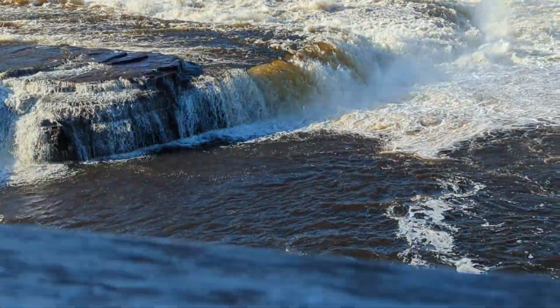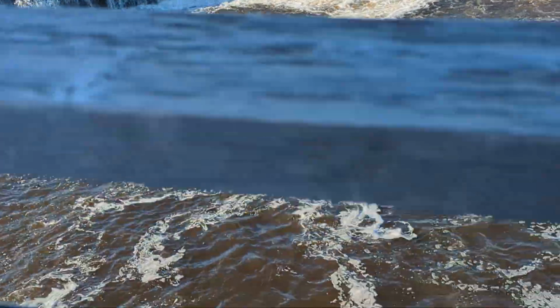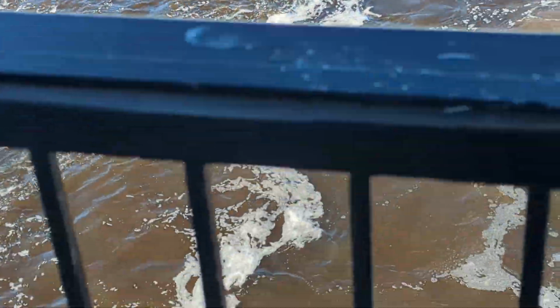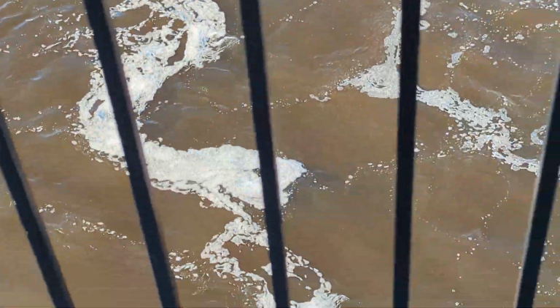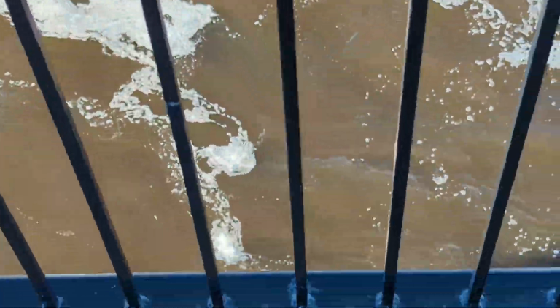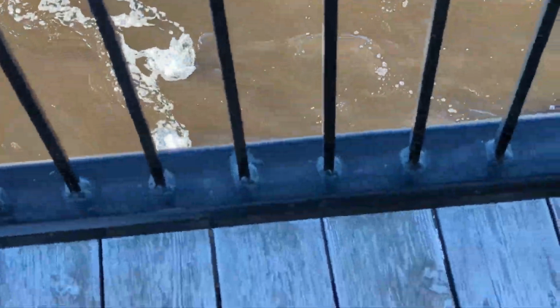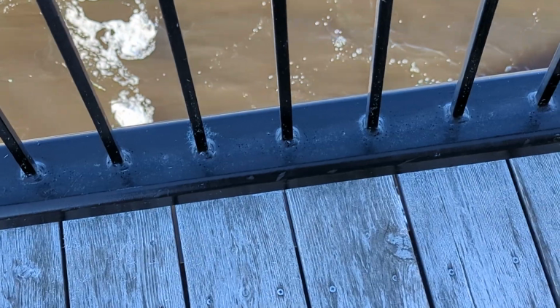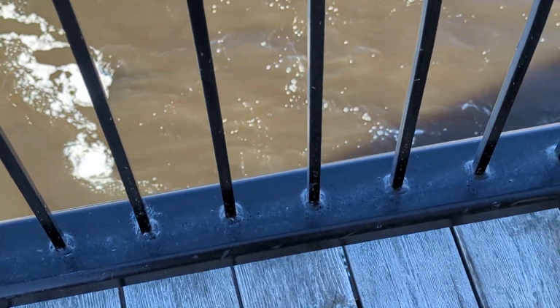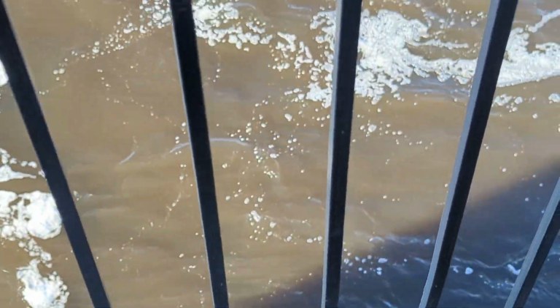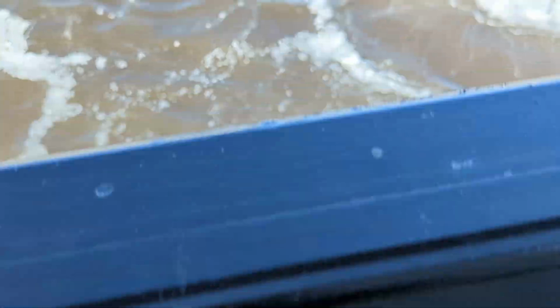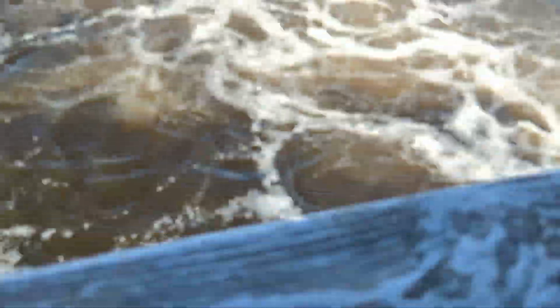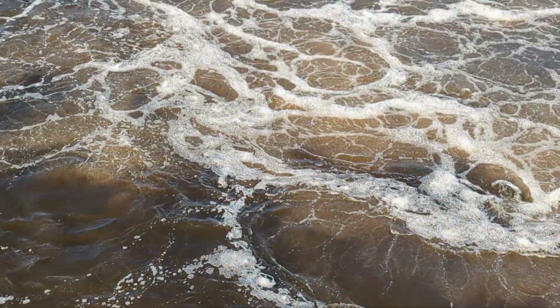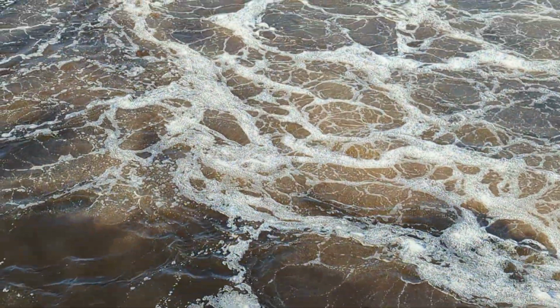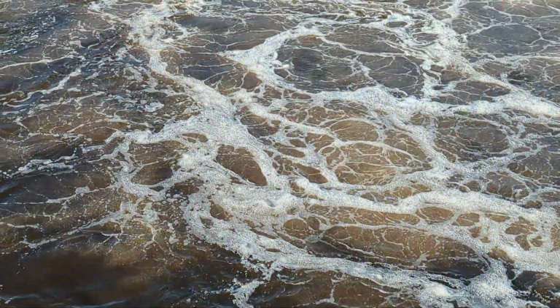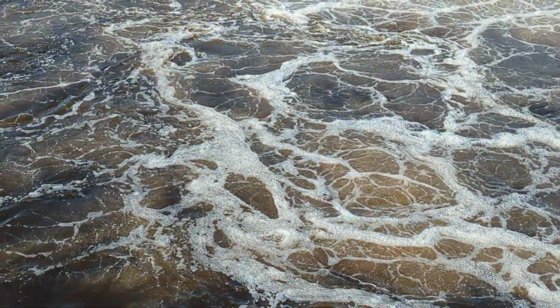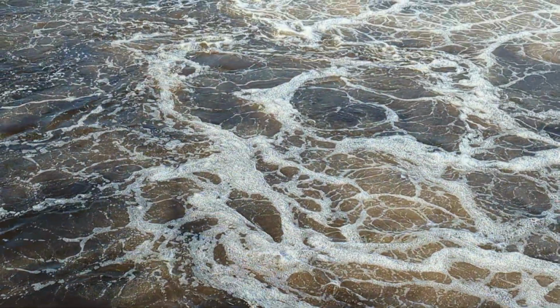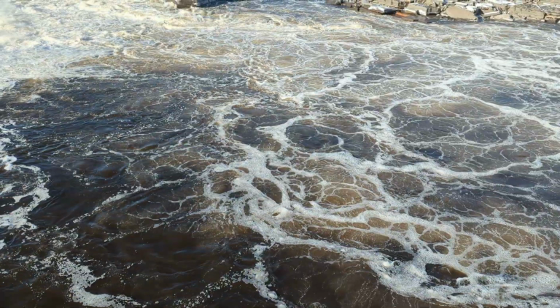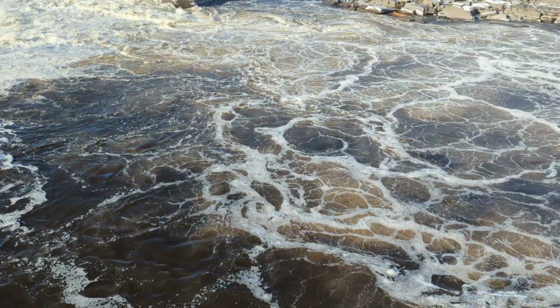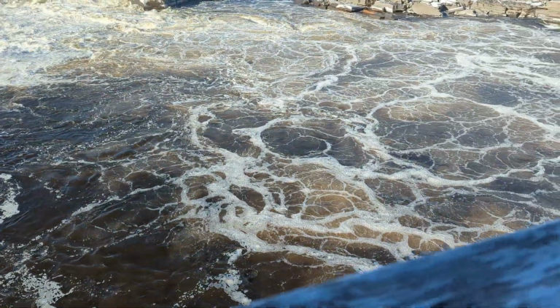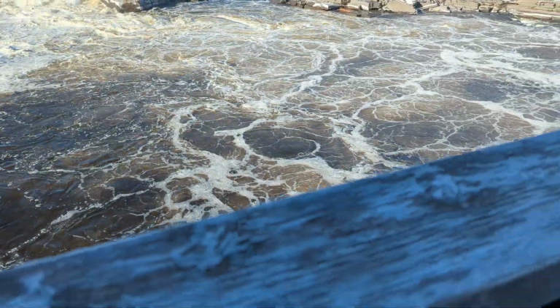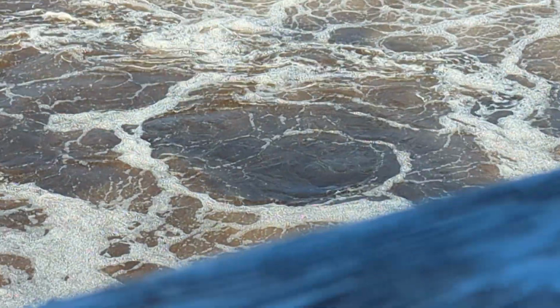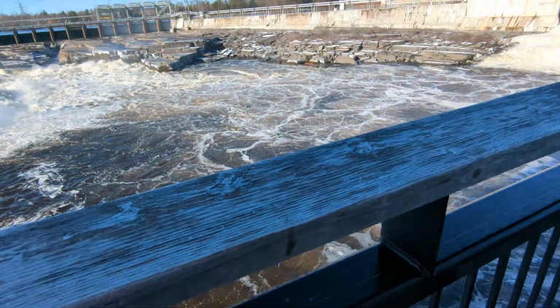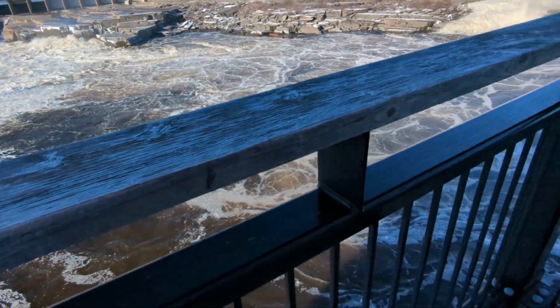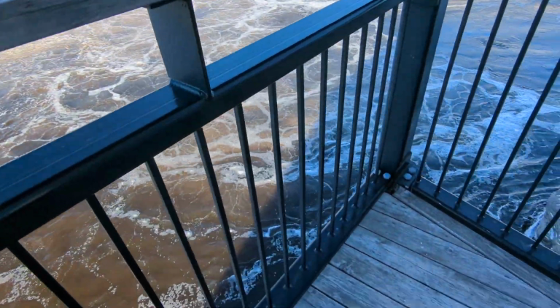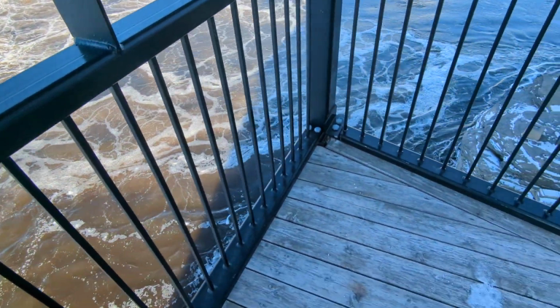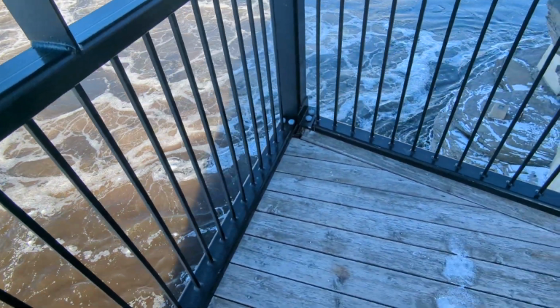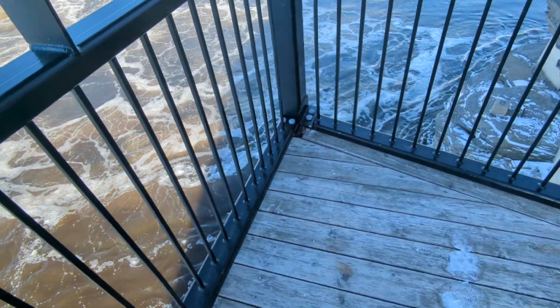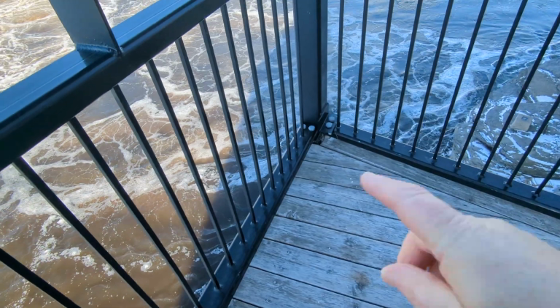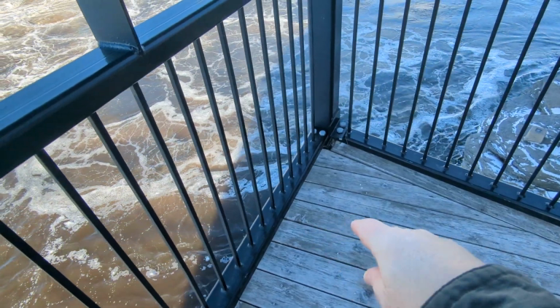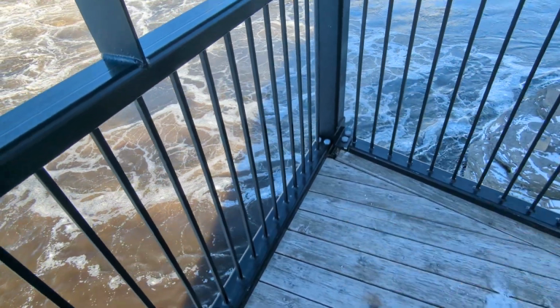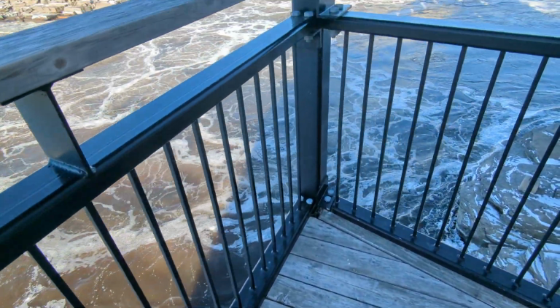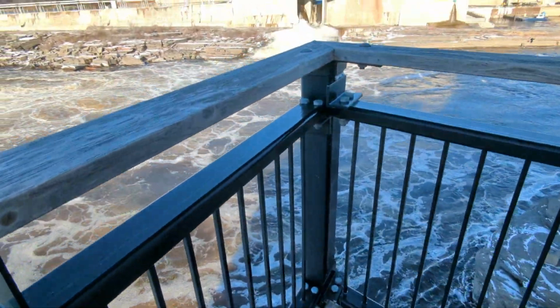And if we look down here, you'll see I'm on a viewing platform, and it's quite a long way down when it's really rough. I've seen this water right up close at the bottom of this, just splashing over the edges here.